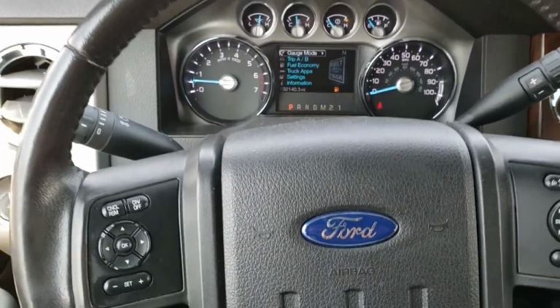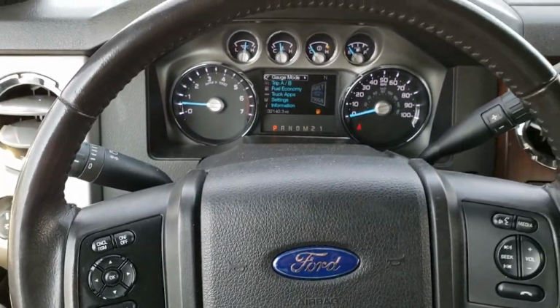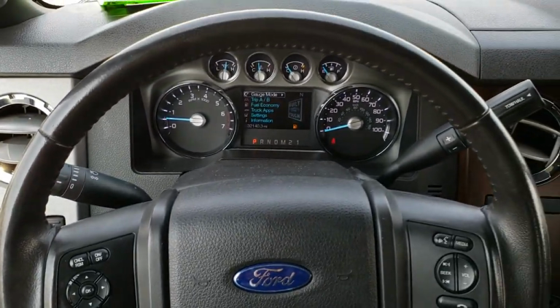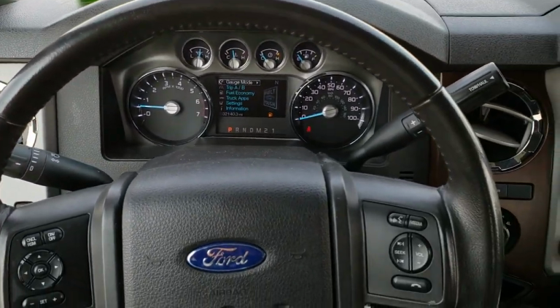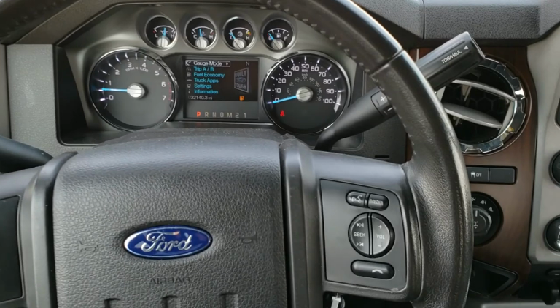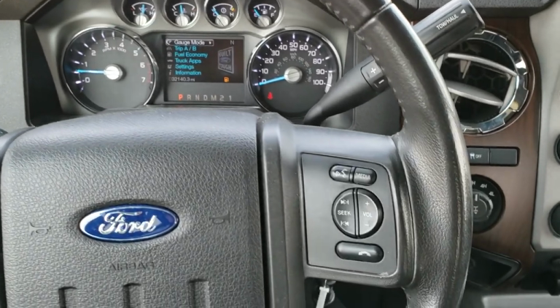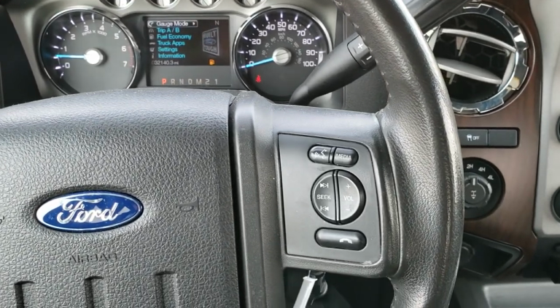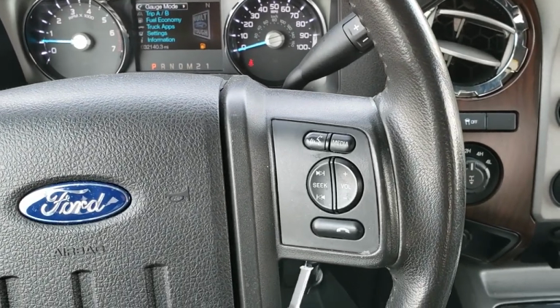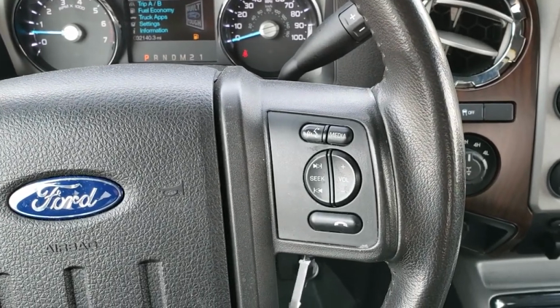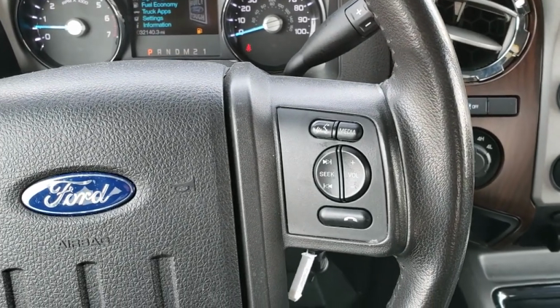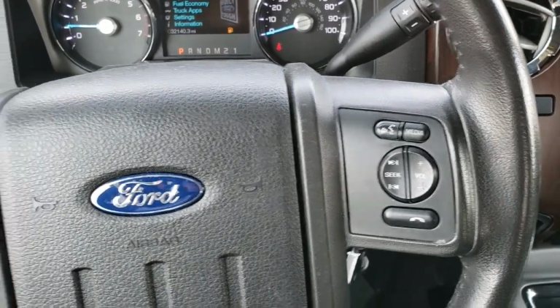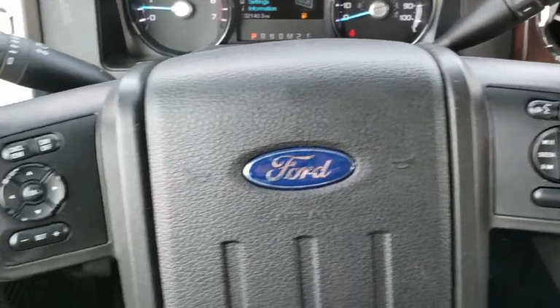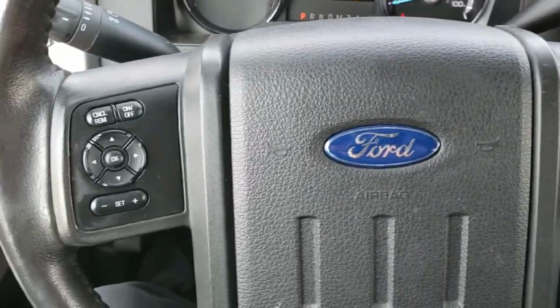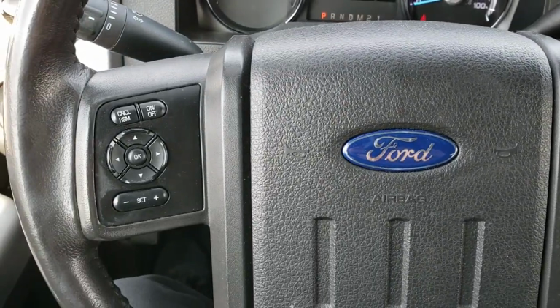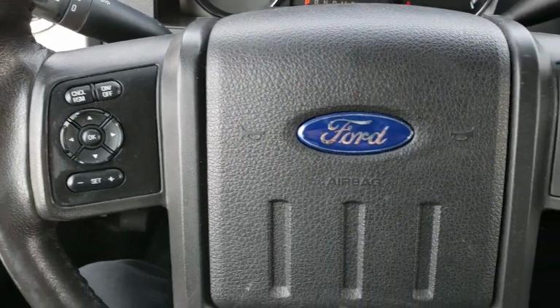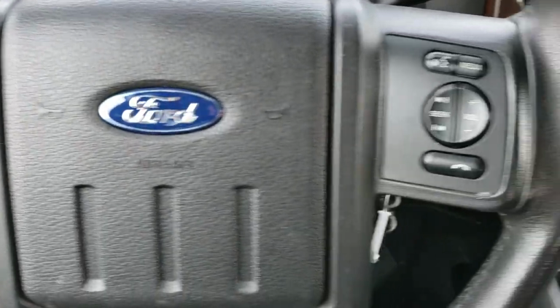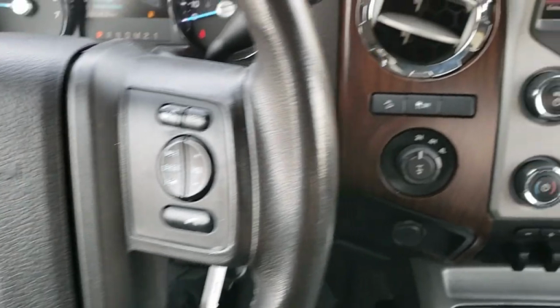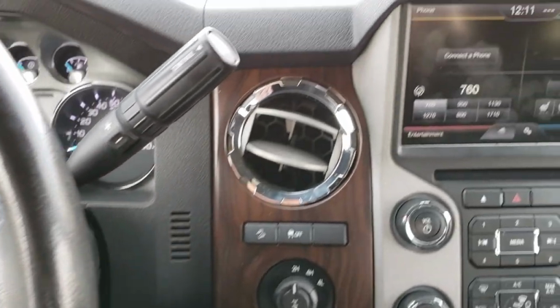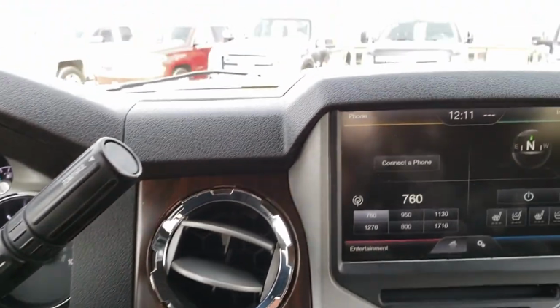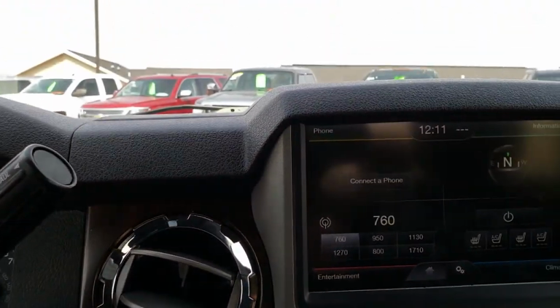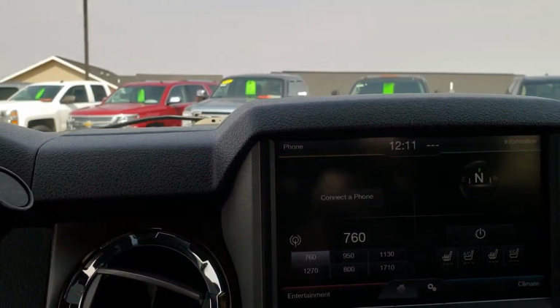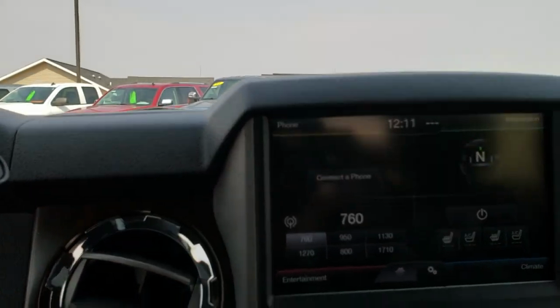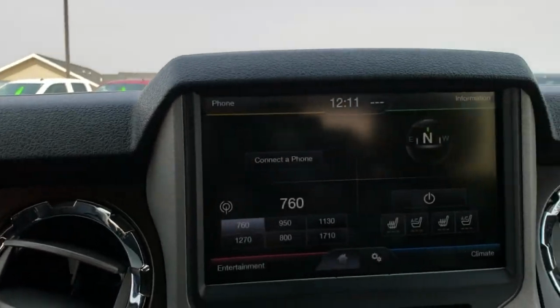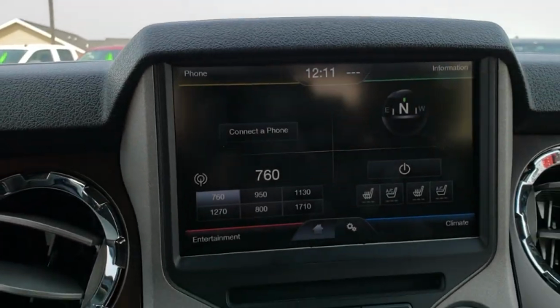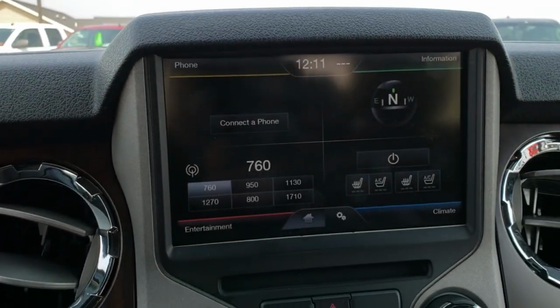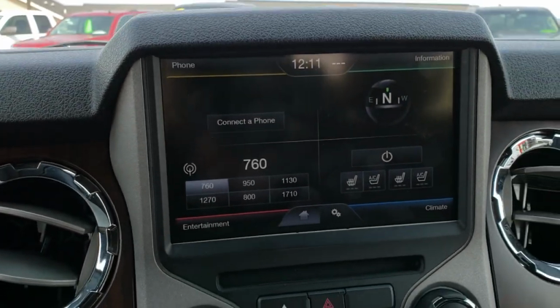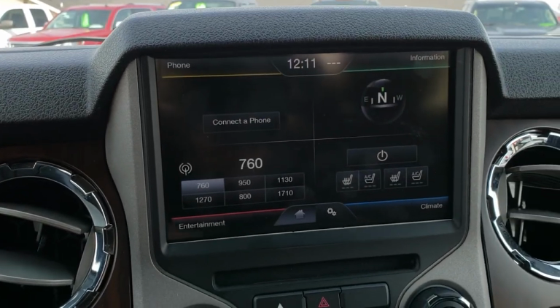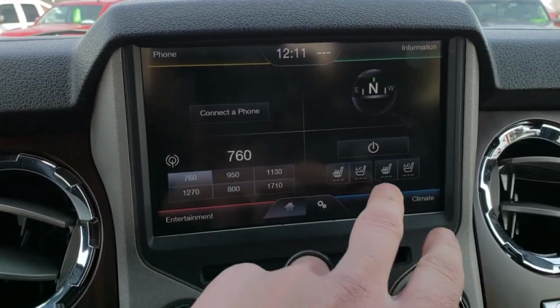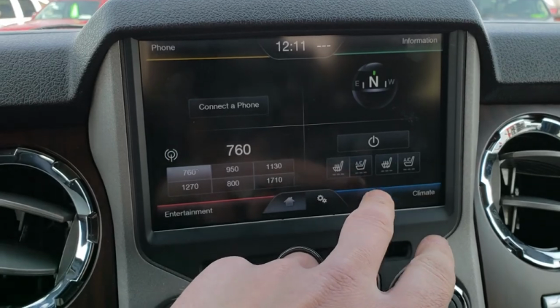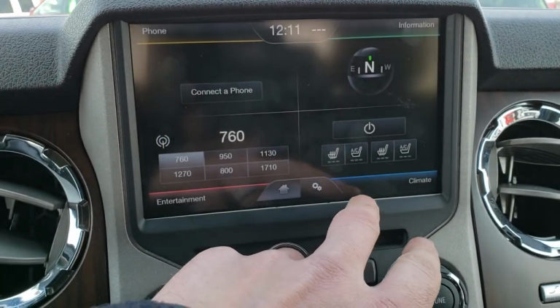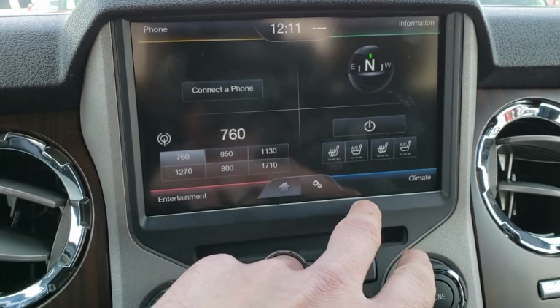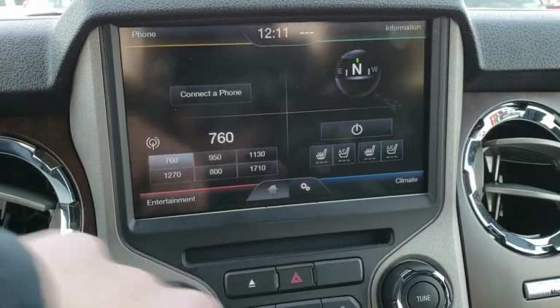It has a leather-wrapped steering wheel. Bluetooth audio controls on the right, cruise controls on the left. This one has the MyFord Touch radio. You've got your heated and AC seats right here.